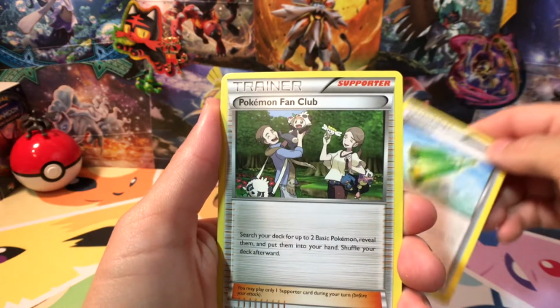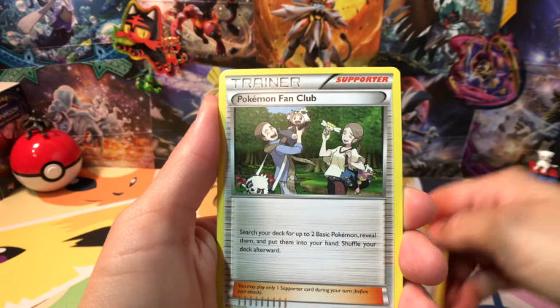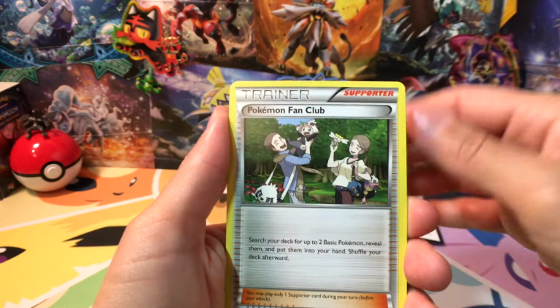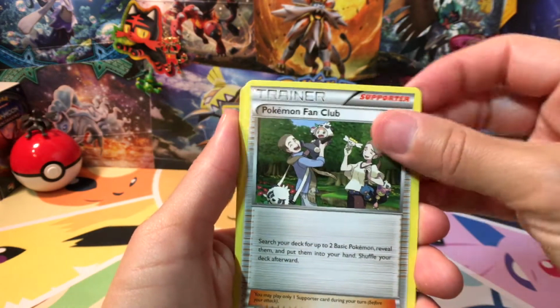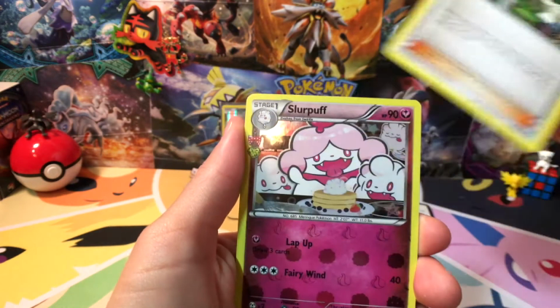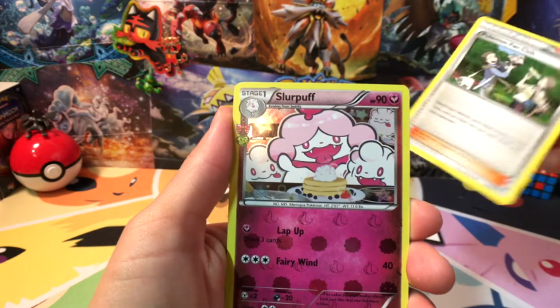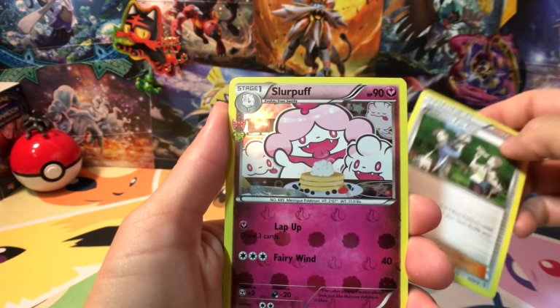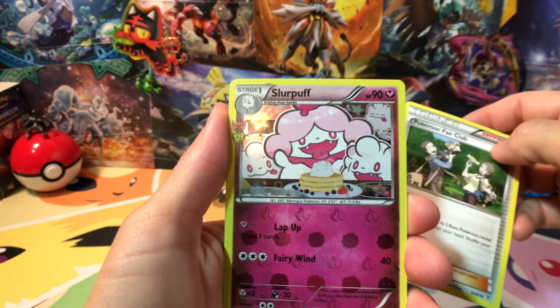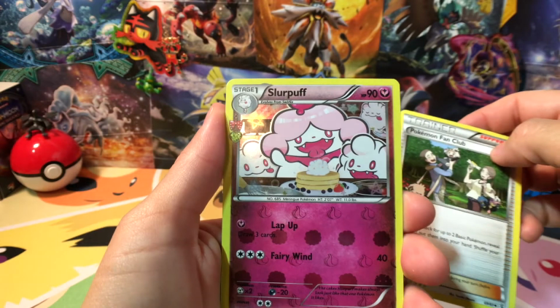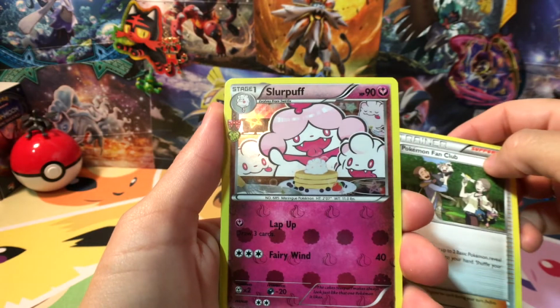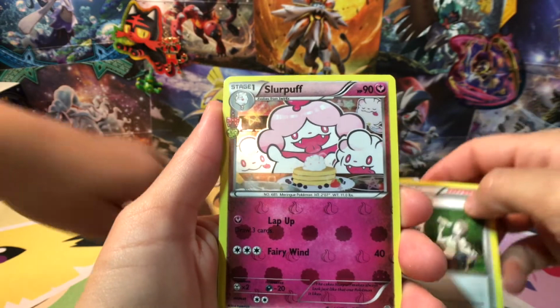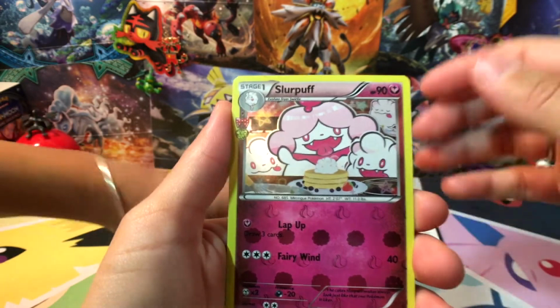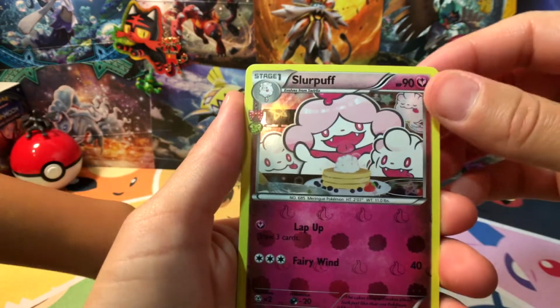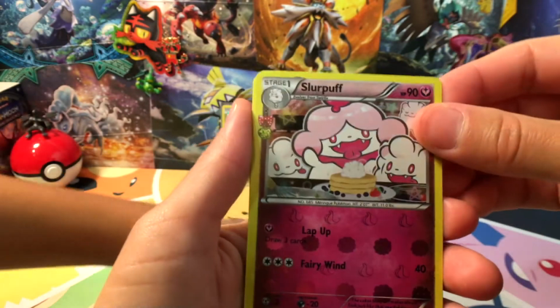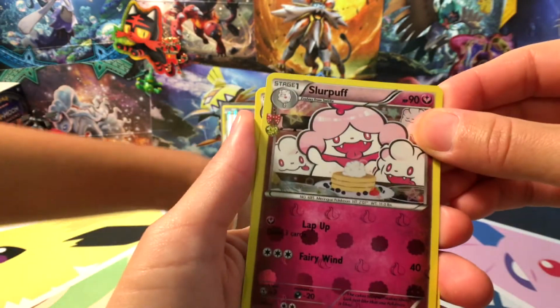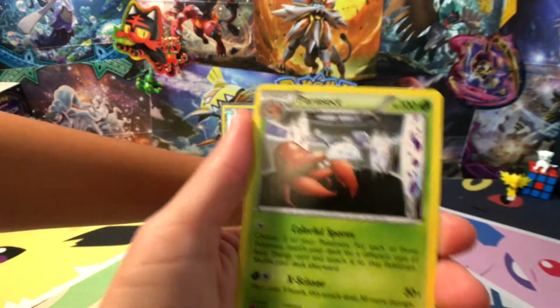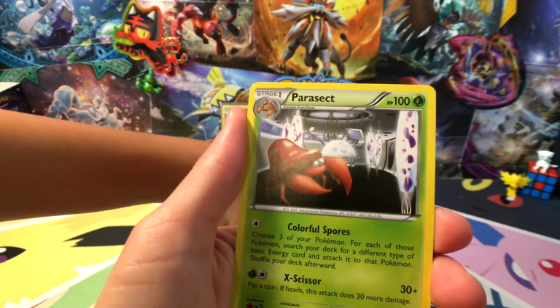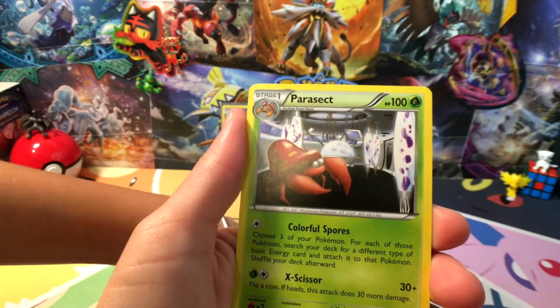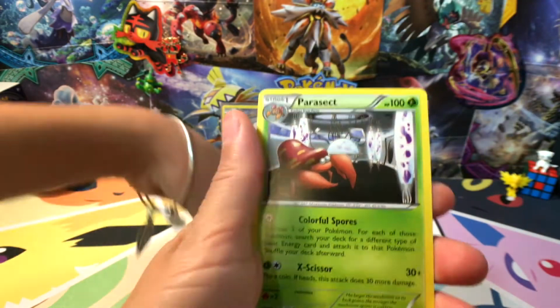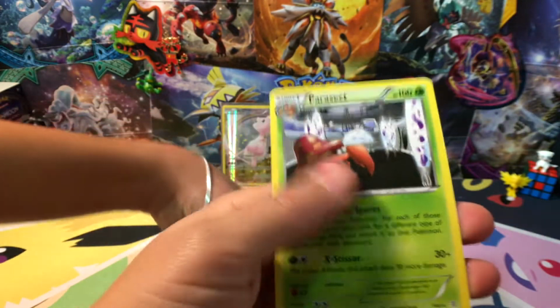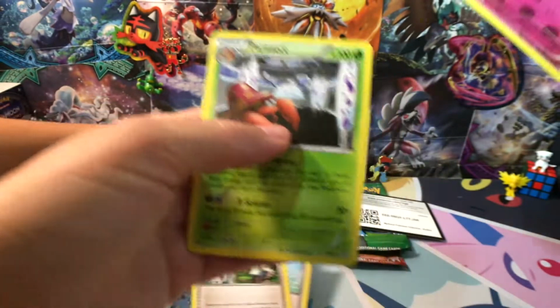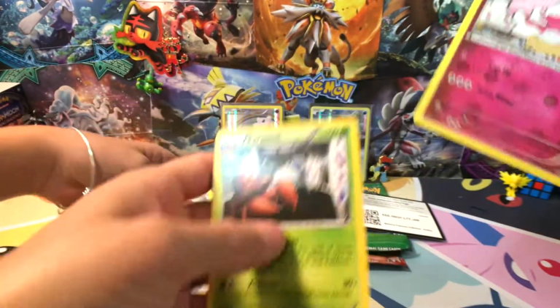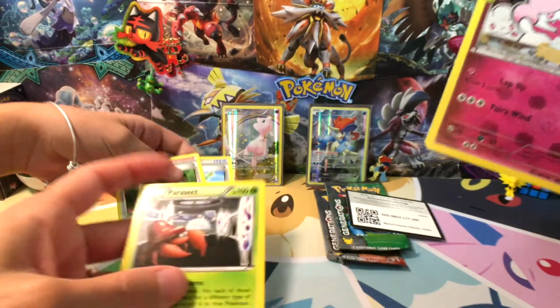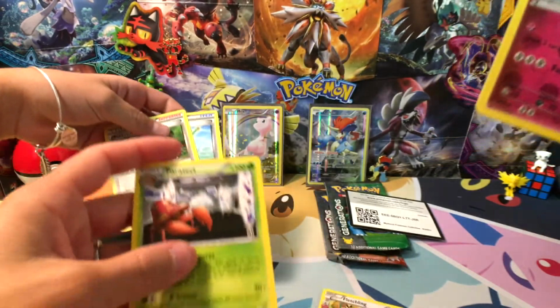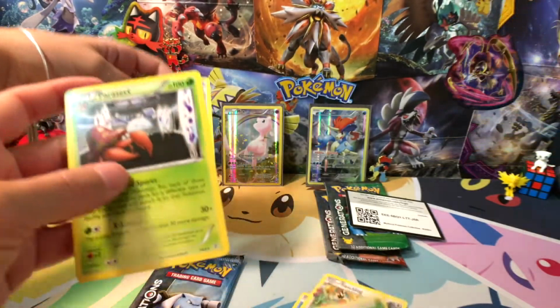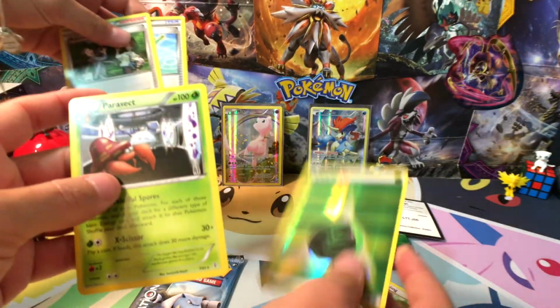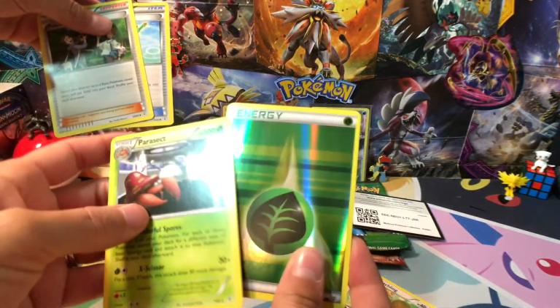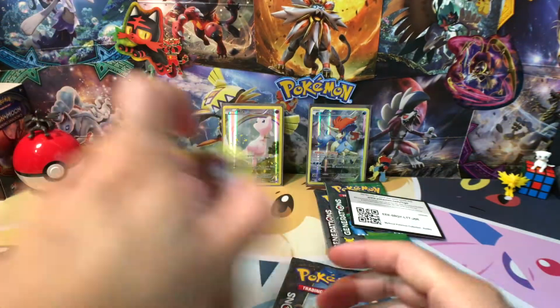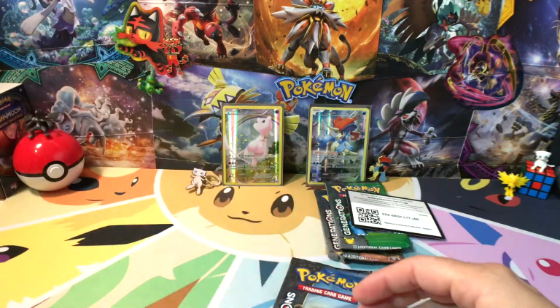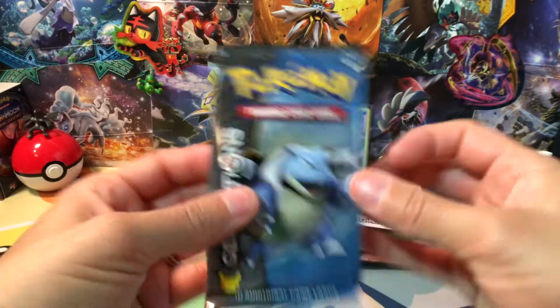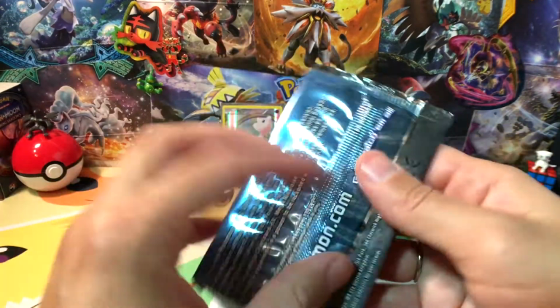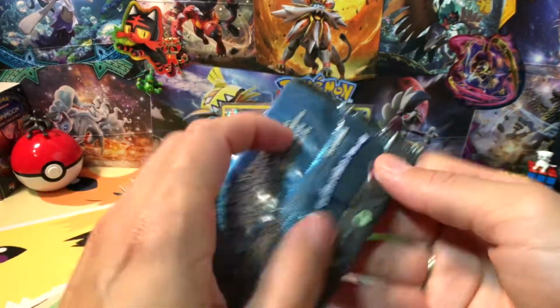Vitalizer, Pokemon Fan Club — that's the Radiant Collection right there. What do we got next? One more, and a Parasect. Oh man, that was bunk. Alright, on to the next one.